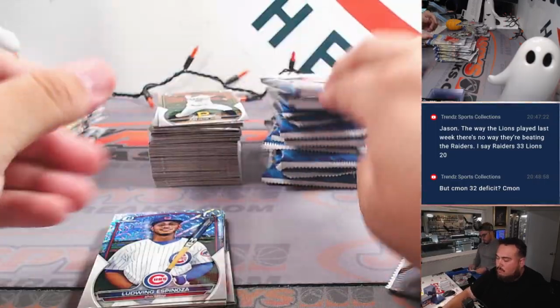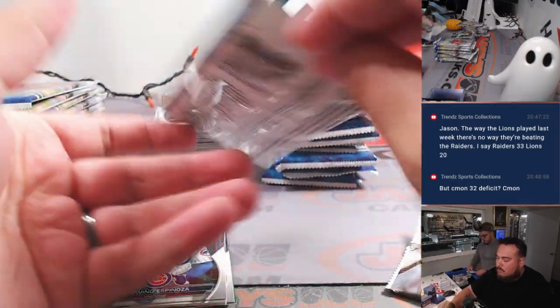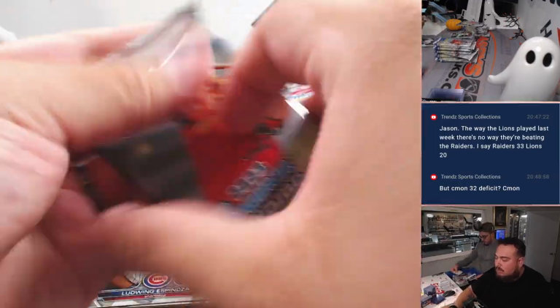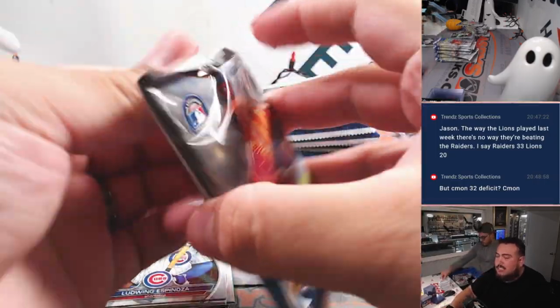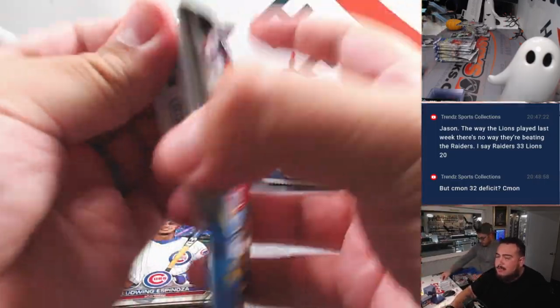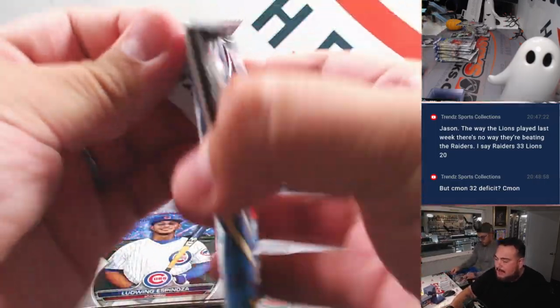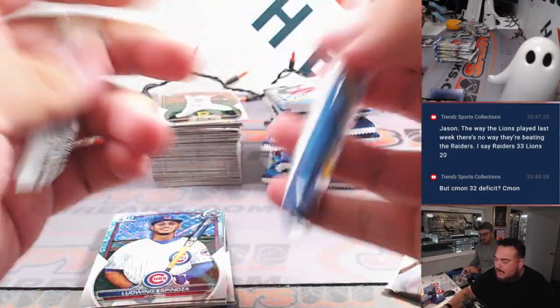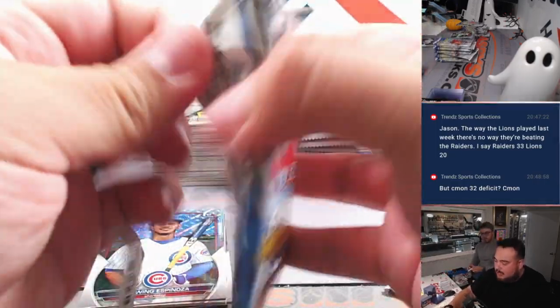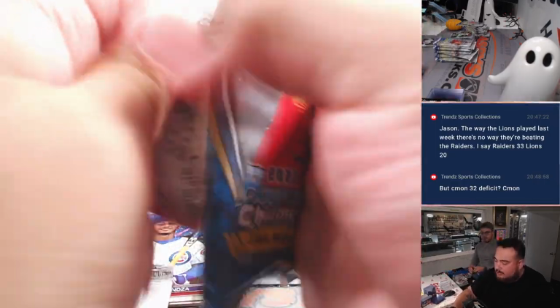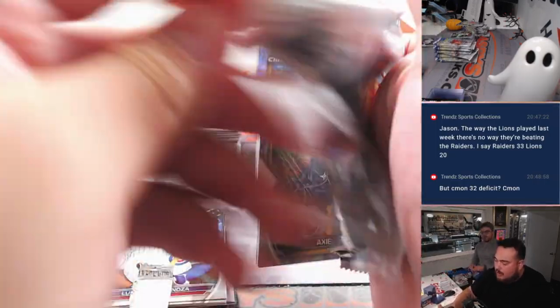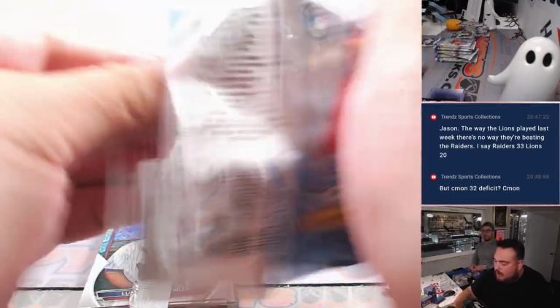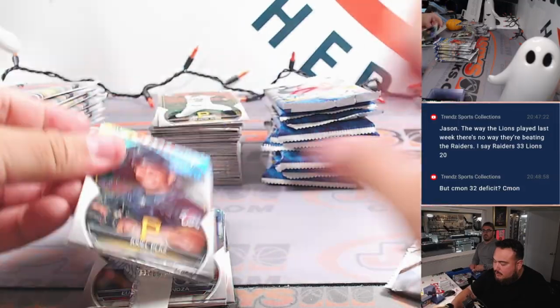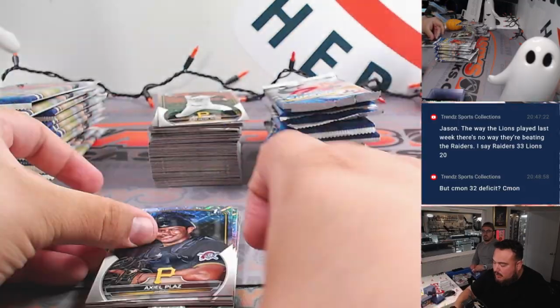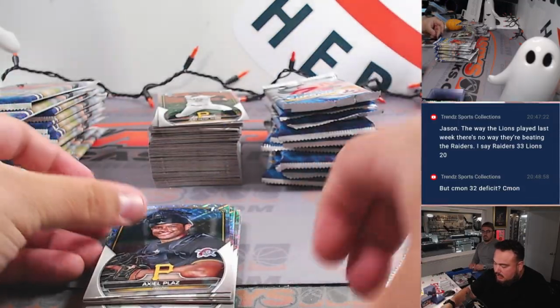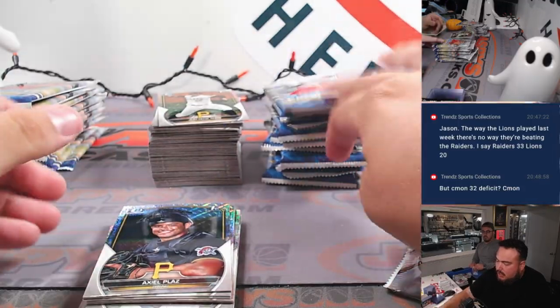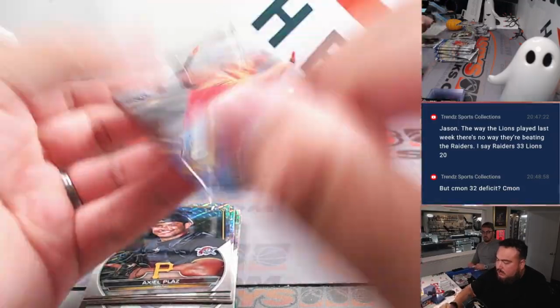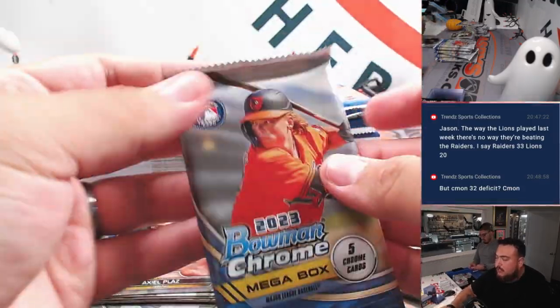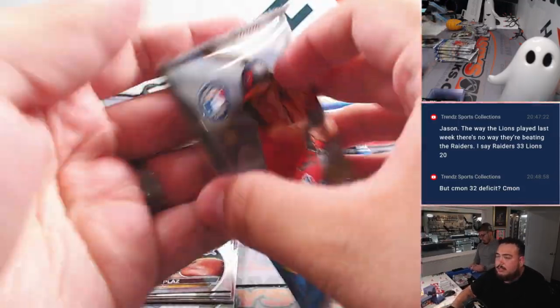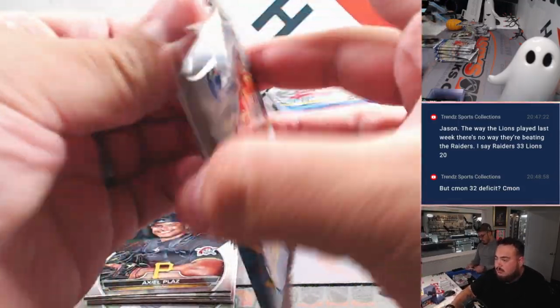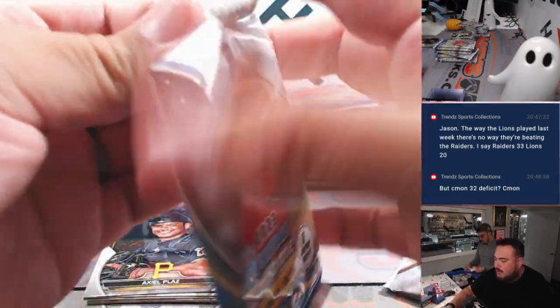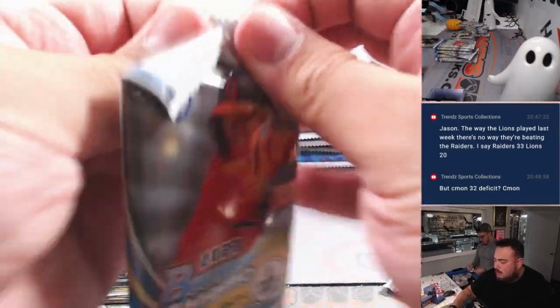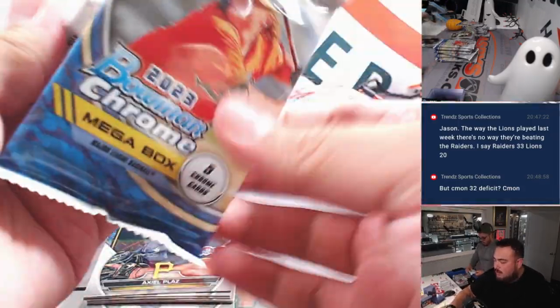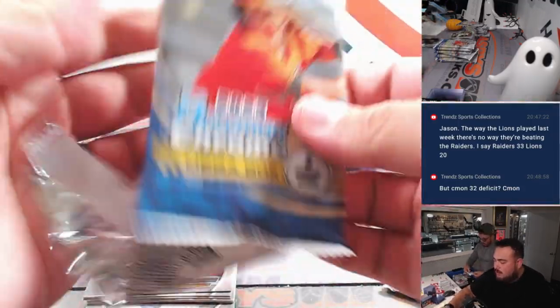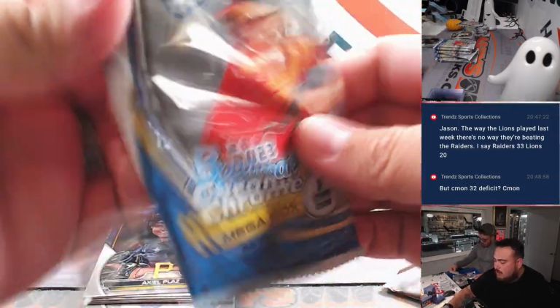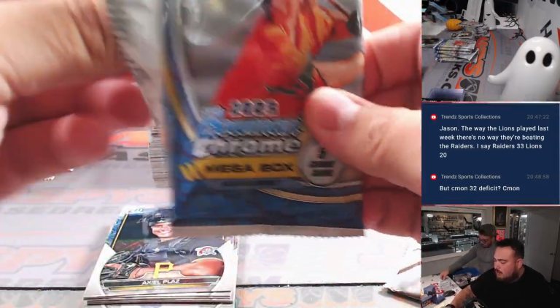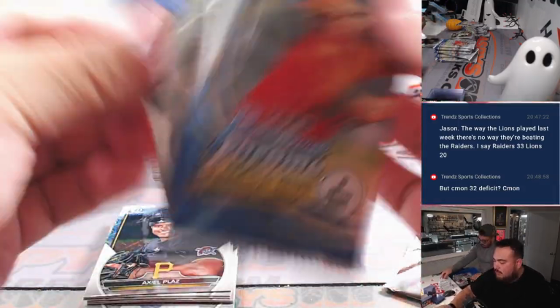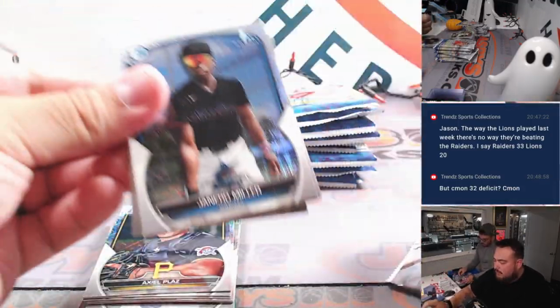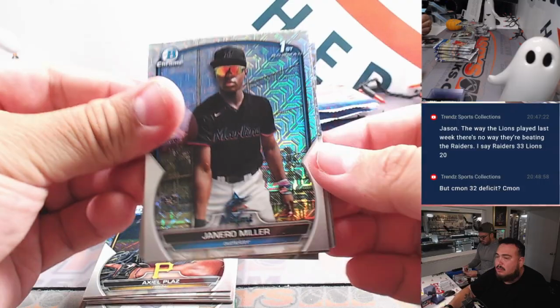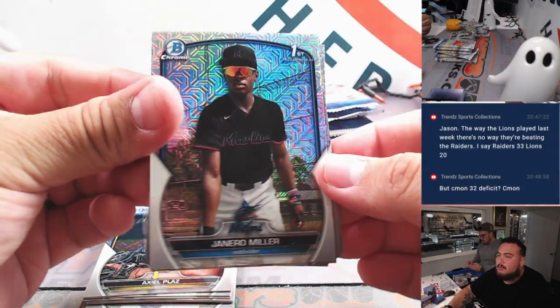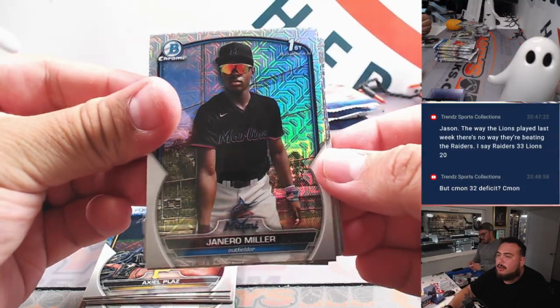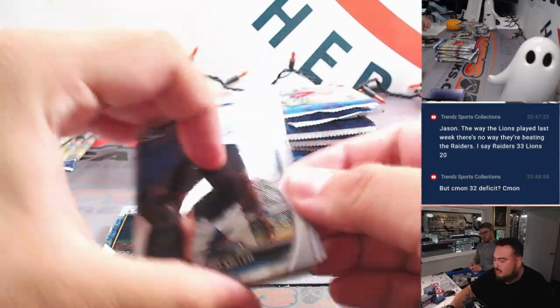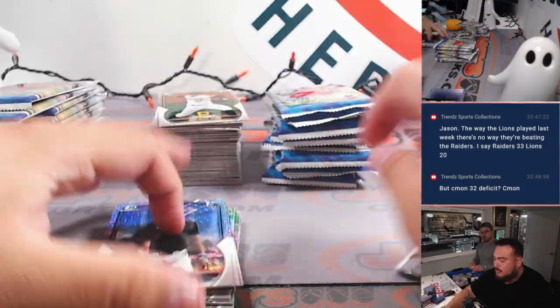All right, so these are the Mega Packs, guys — looking for autographs, numbered cards, and of course you get the exclusive Mega print as well.